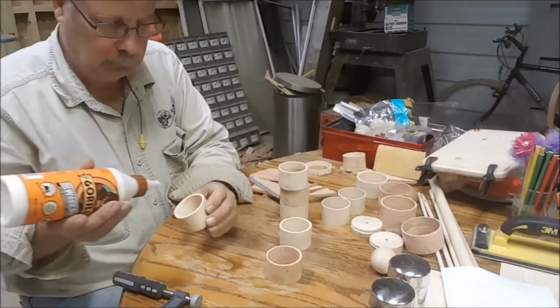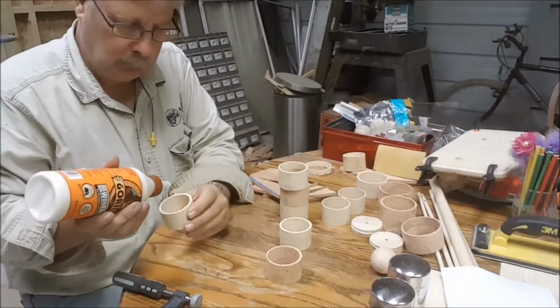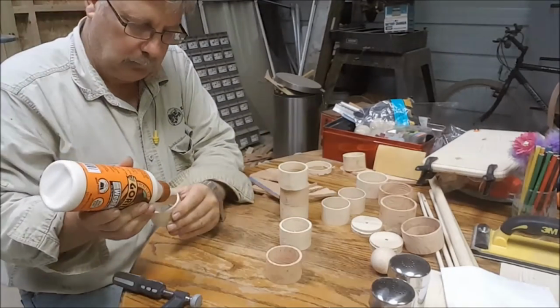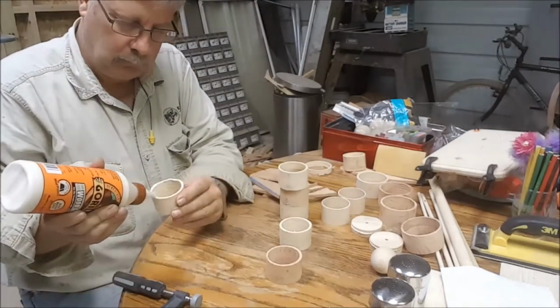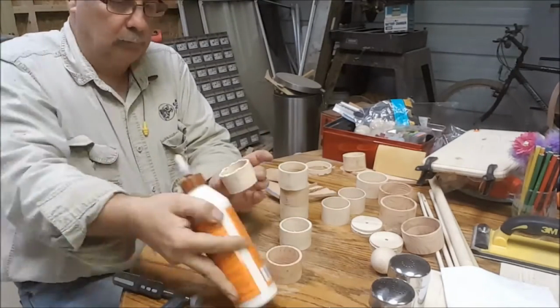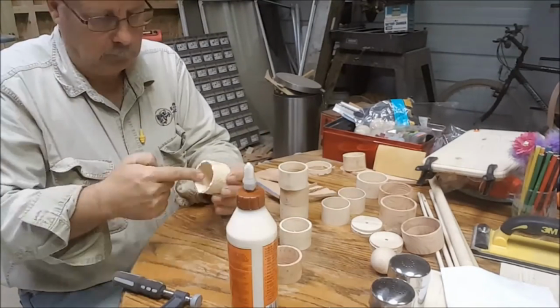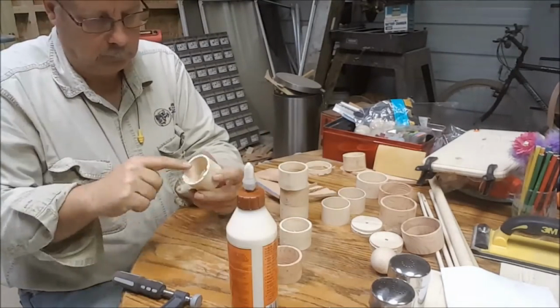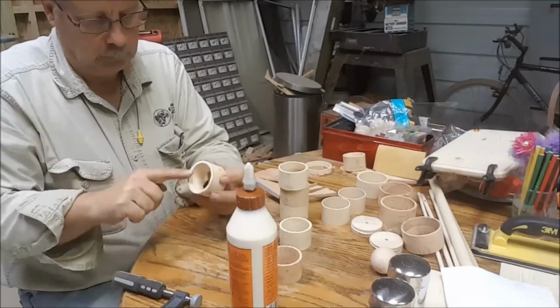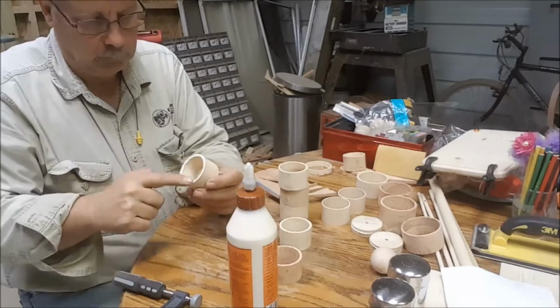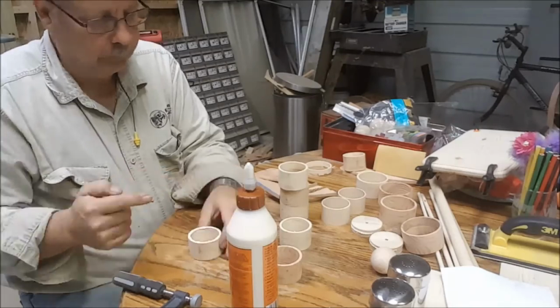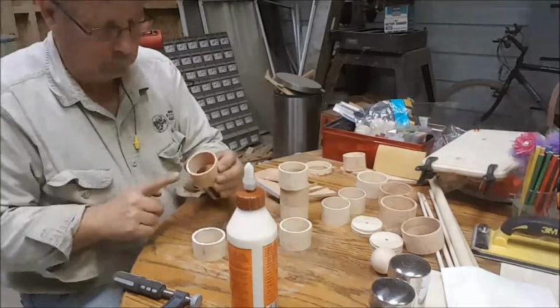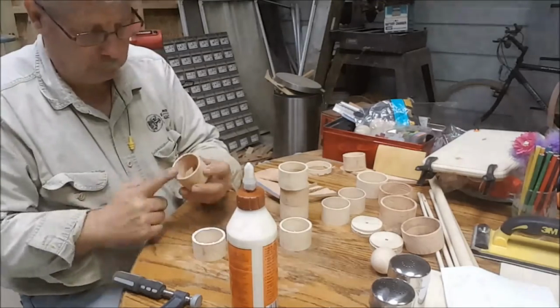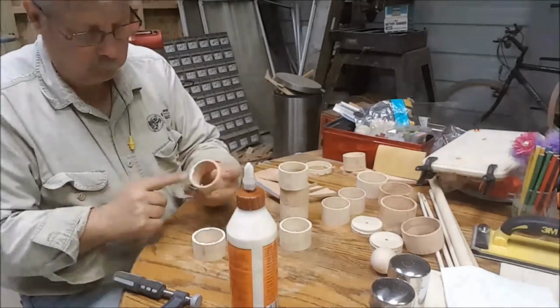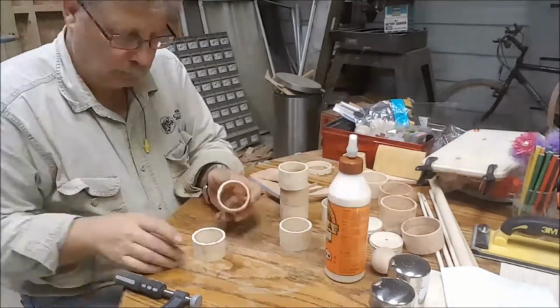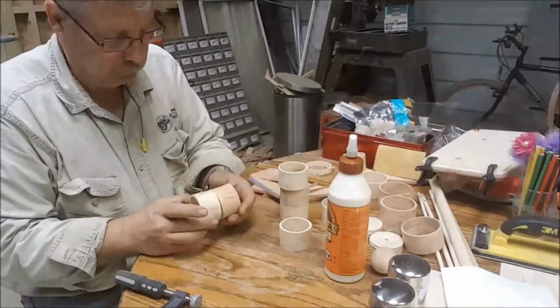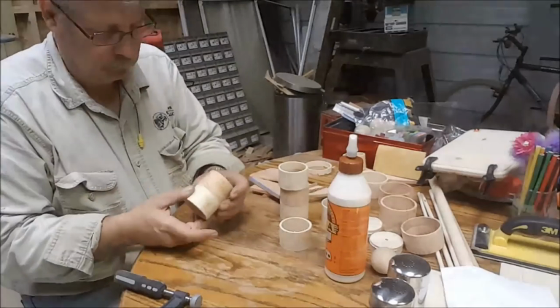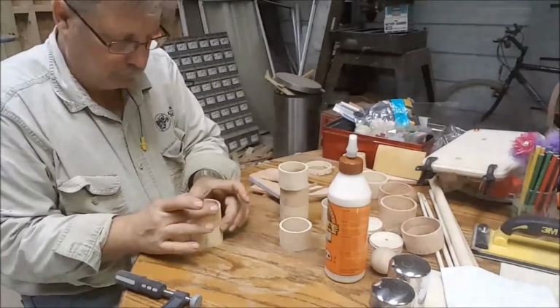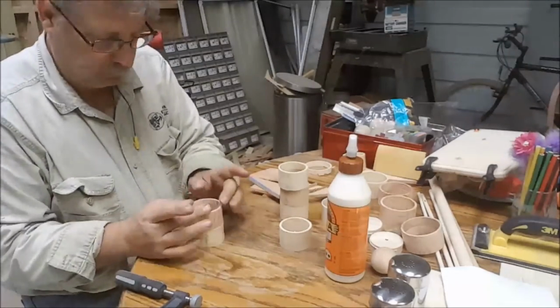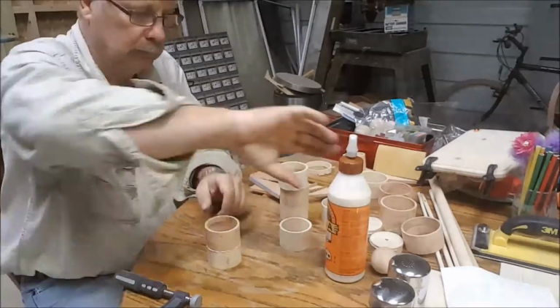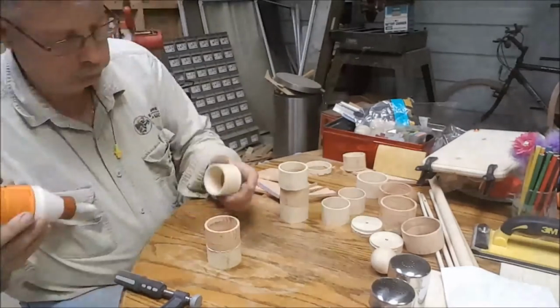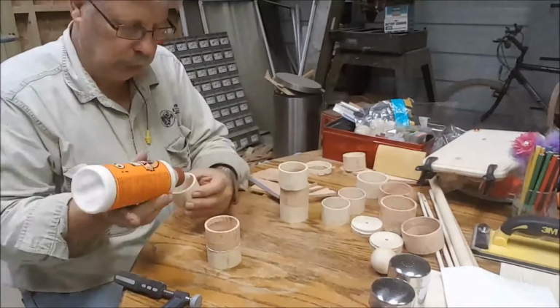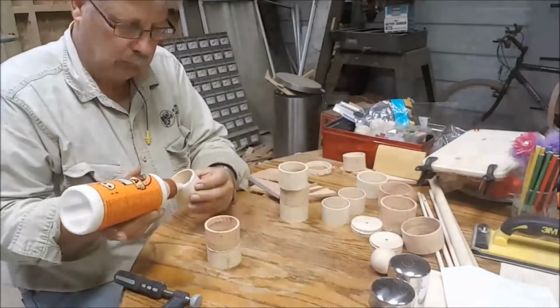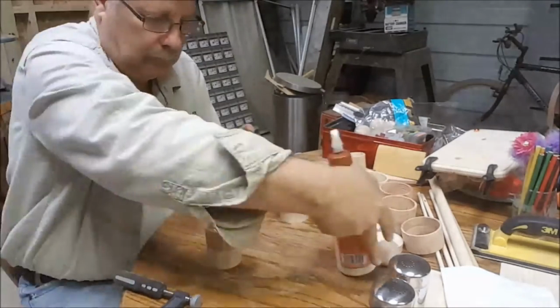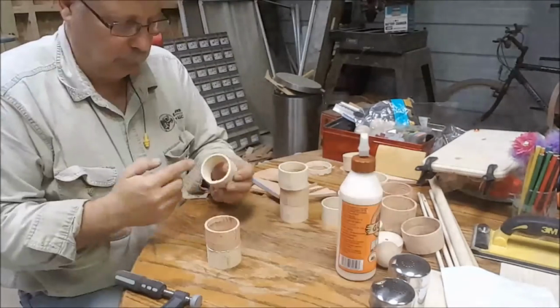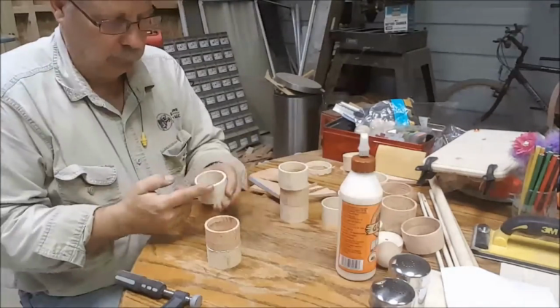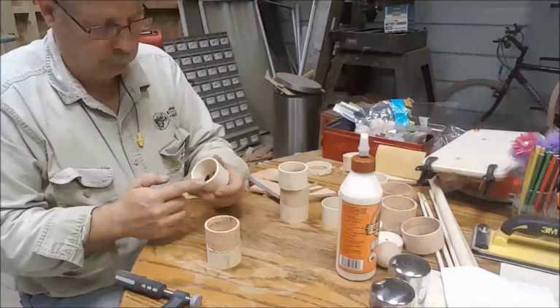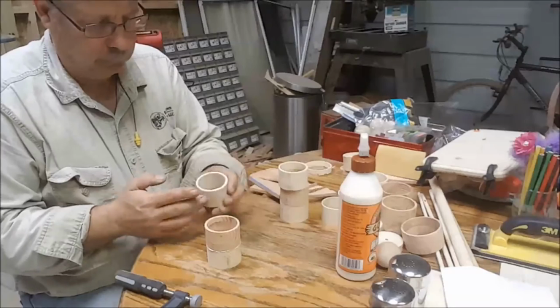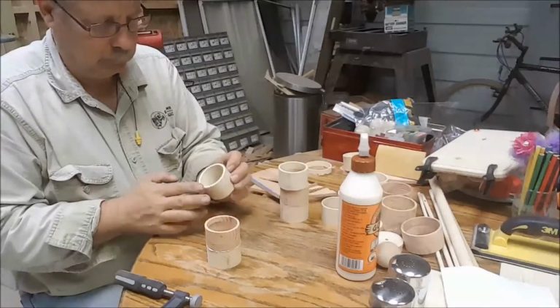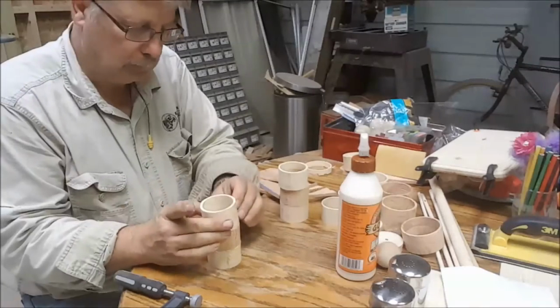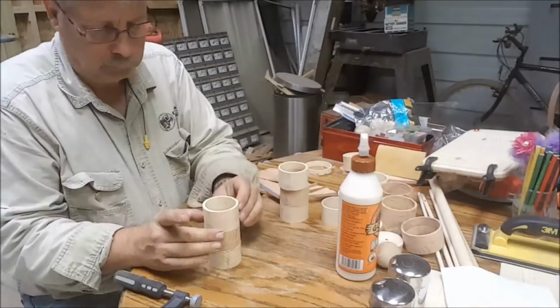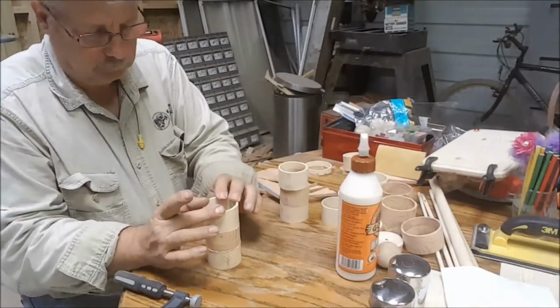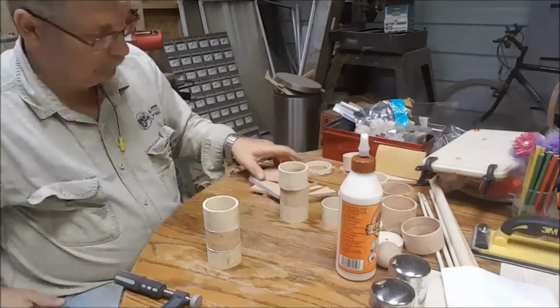Time to stack up and glue all those circles to make a perfect cylinder so the knives, forks, and spoons can lay in.